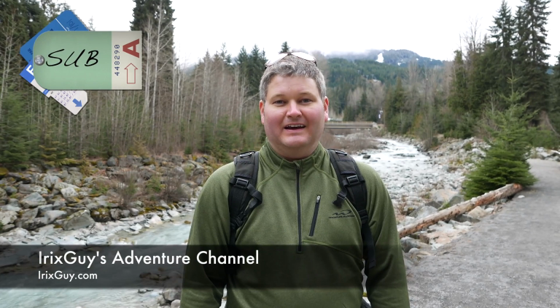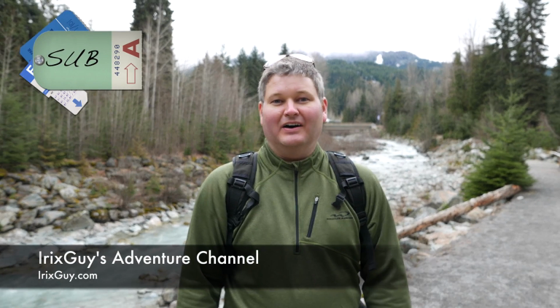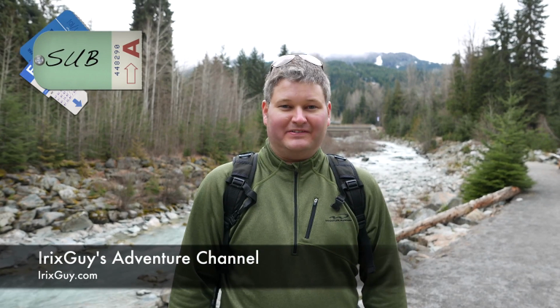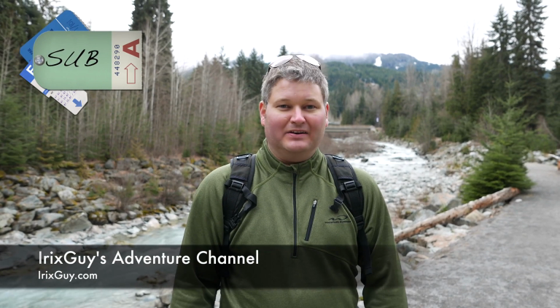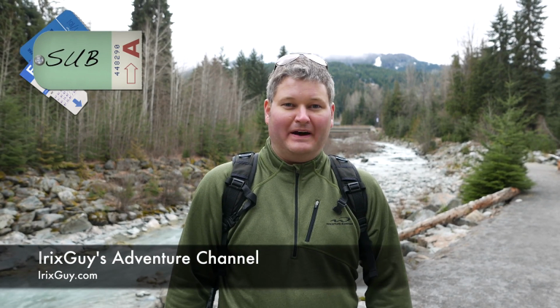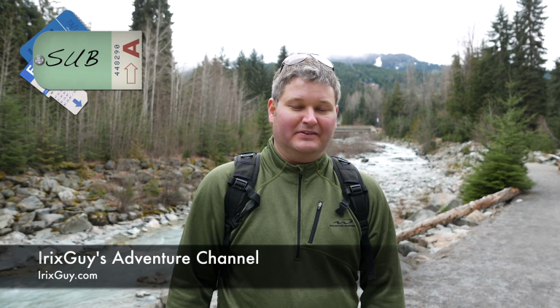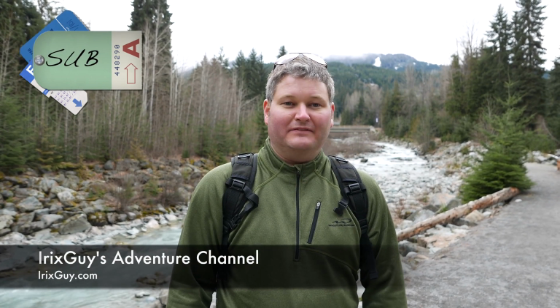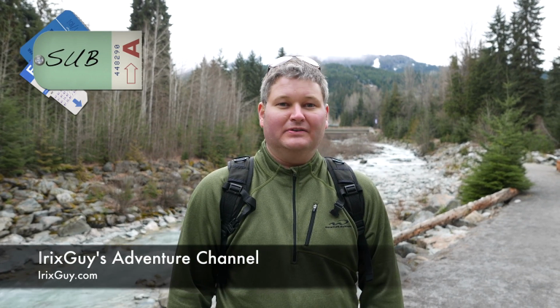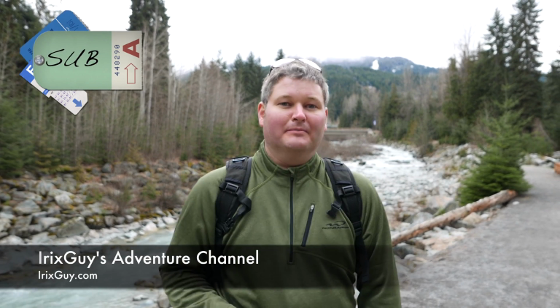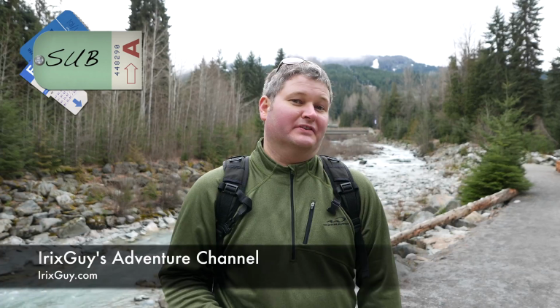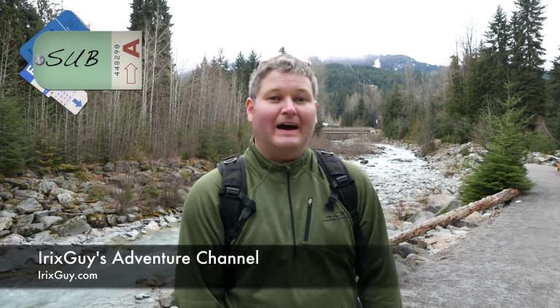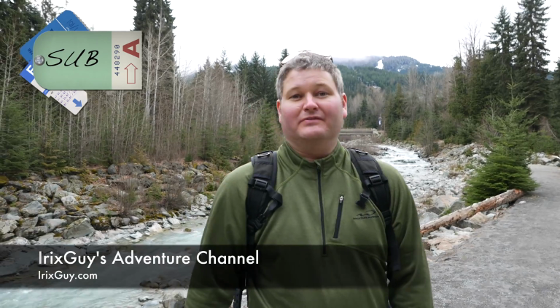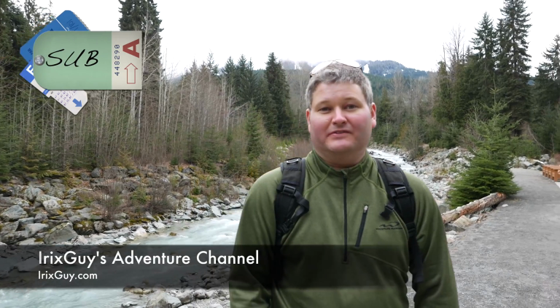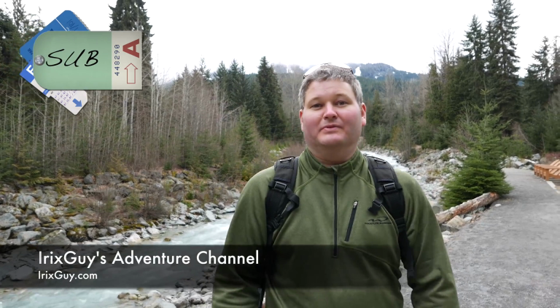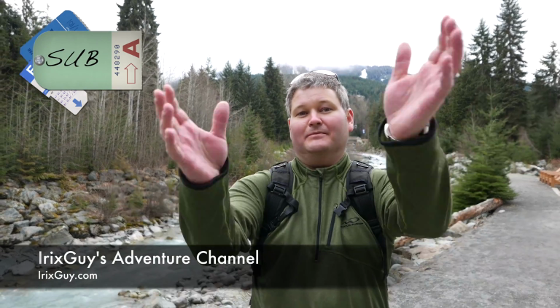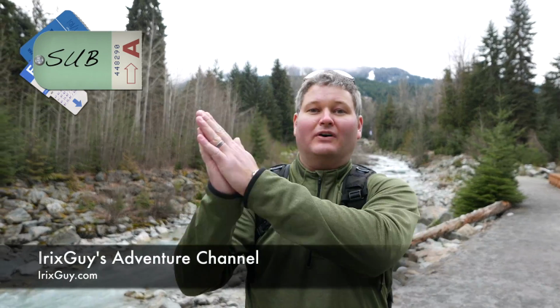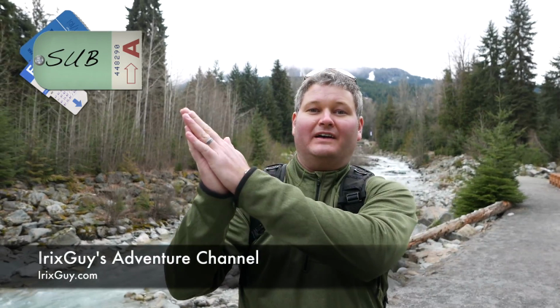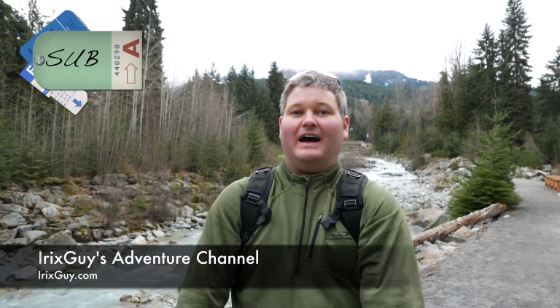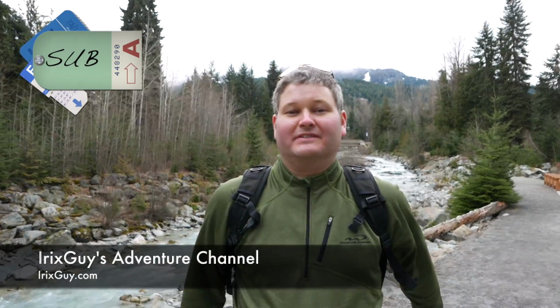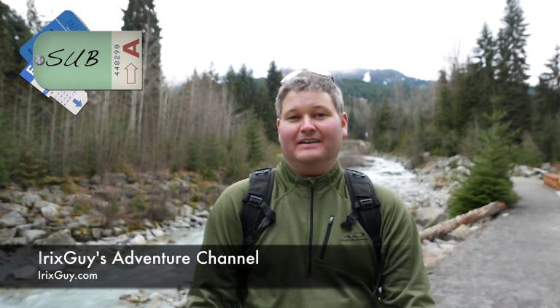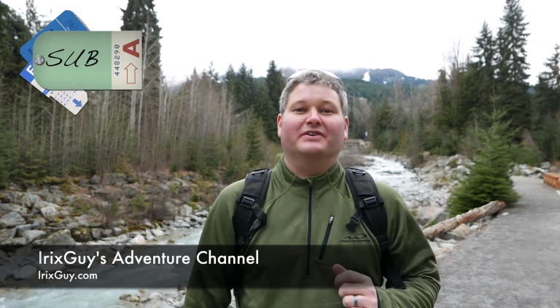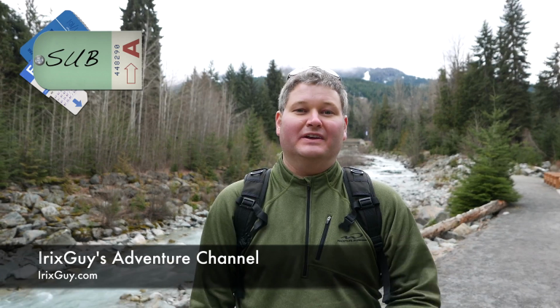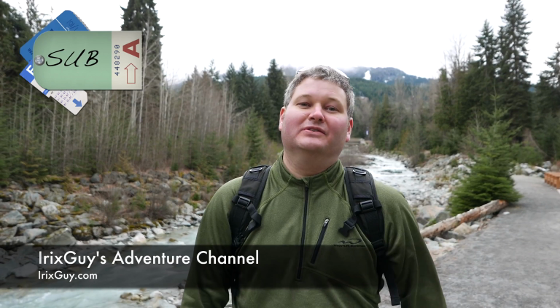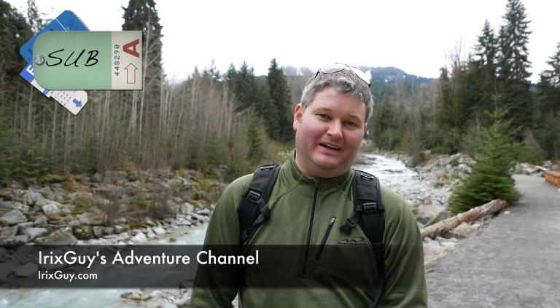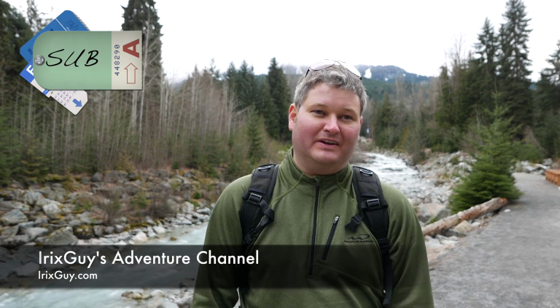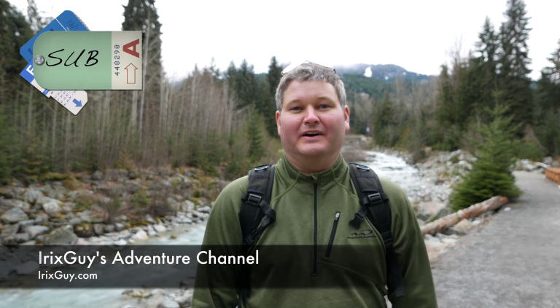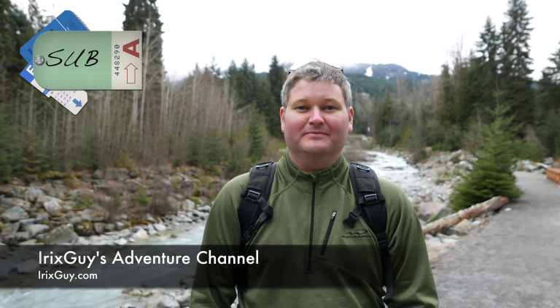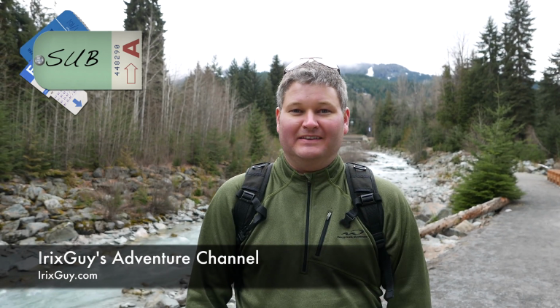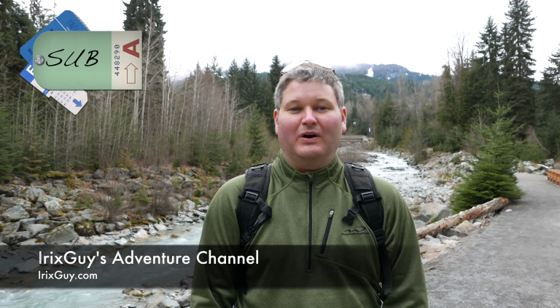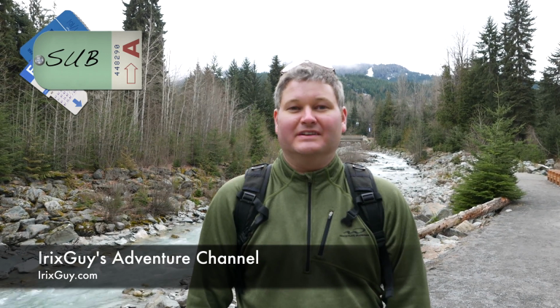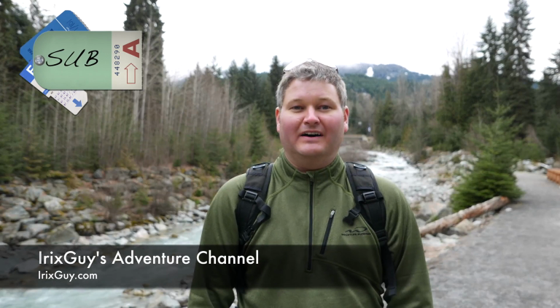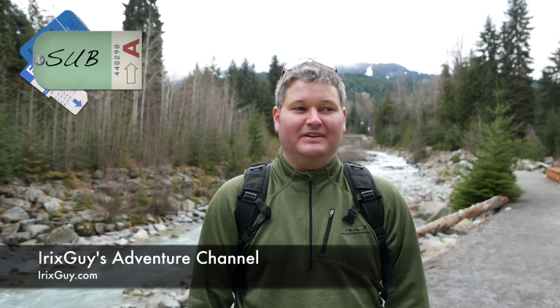Hey y'all, iRickSky here. Welcome back to another exciting video. Be sure to subscribe if you haven't already at youtube.com/iRickSky. Share this video and any of my videos with others. Thanks for watching and y'all have a good day.